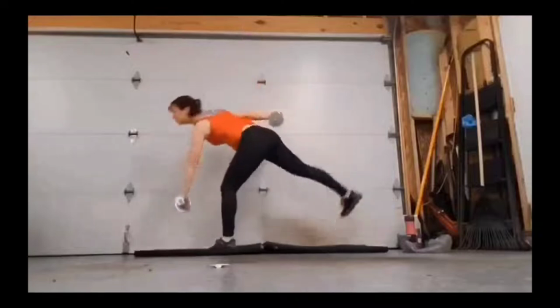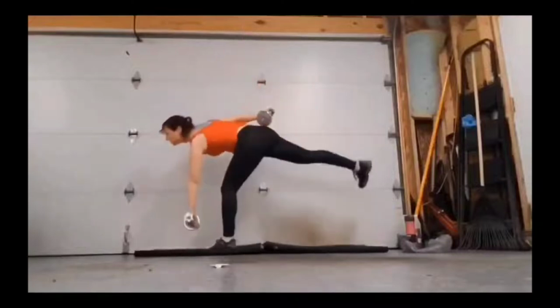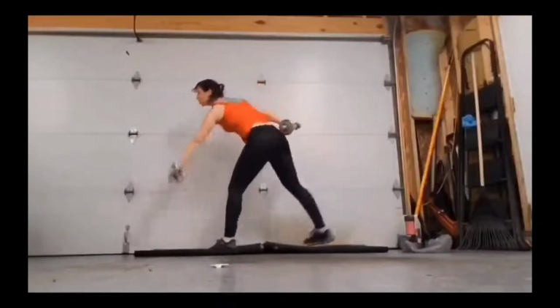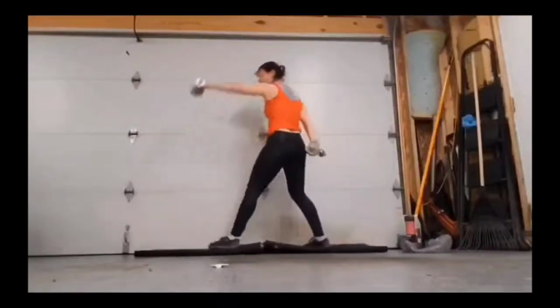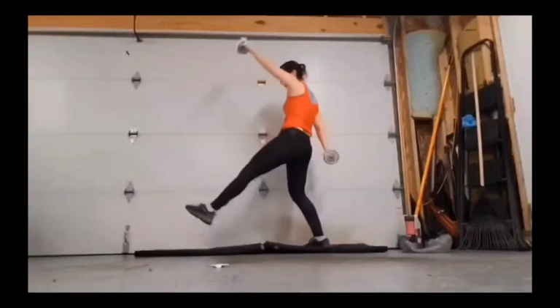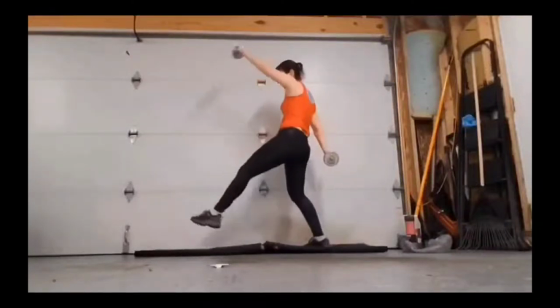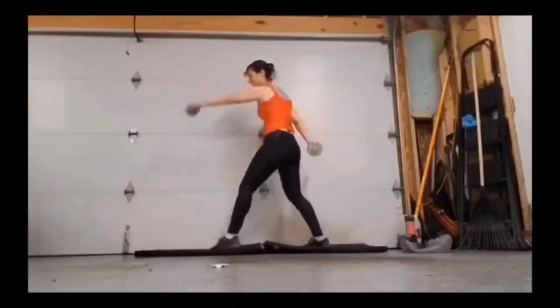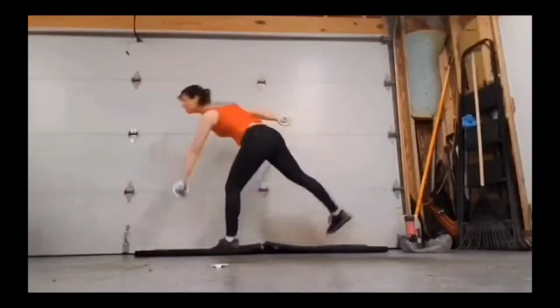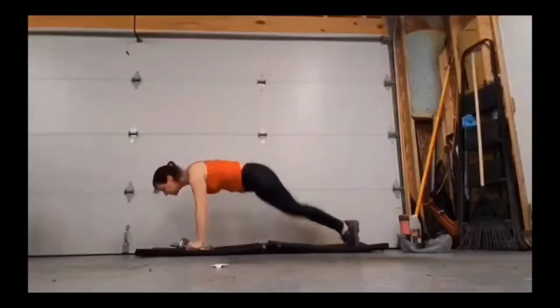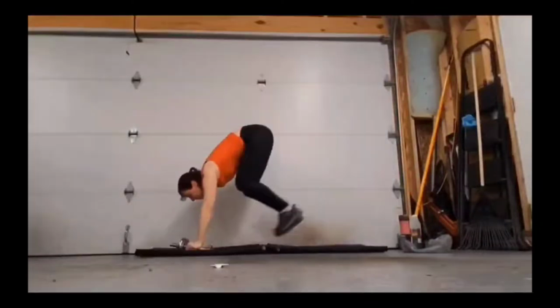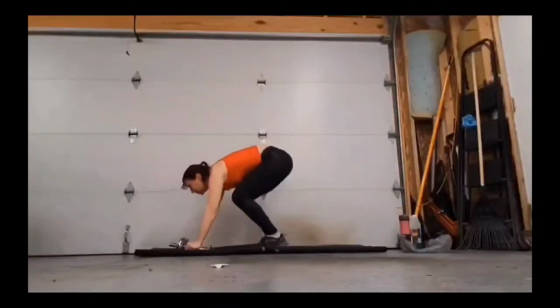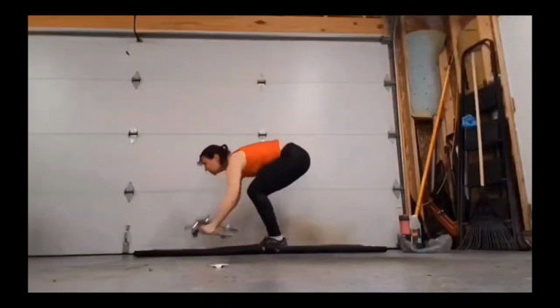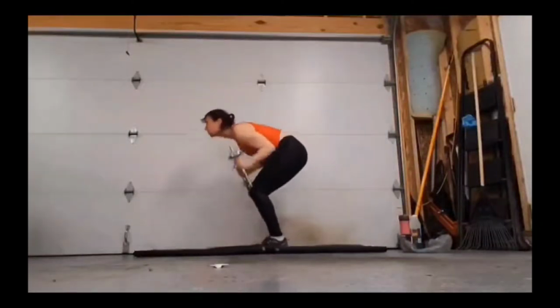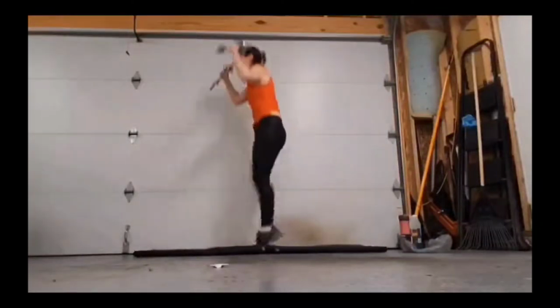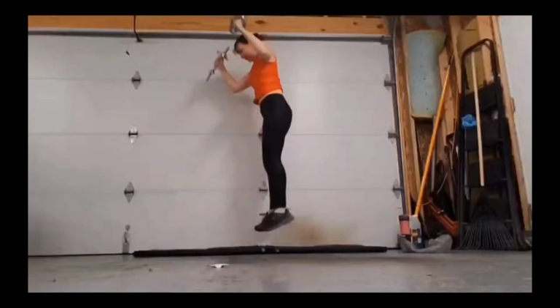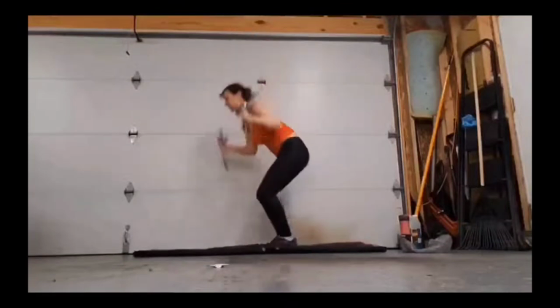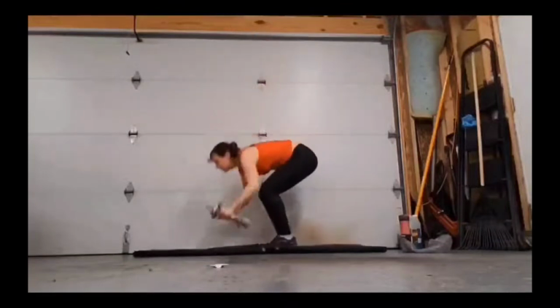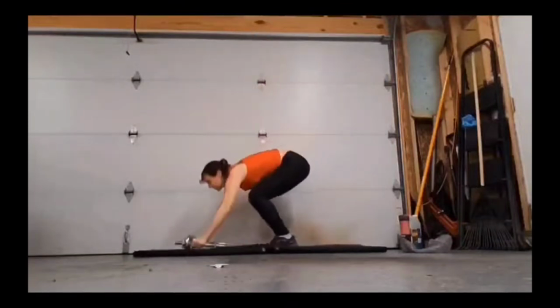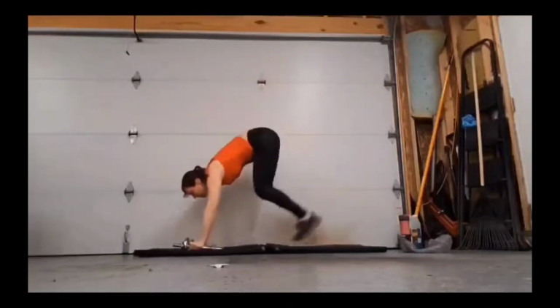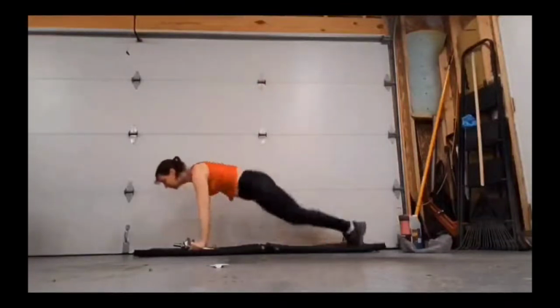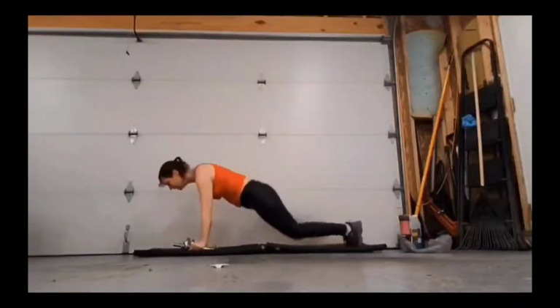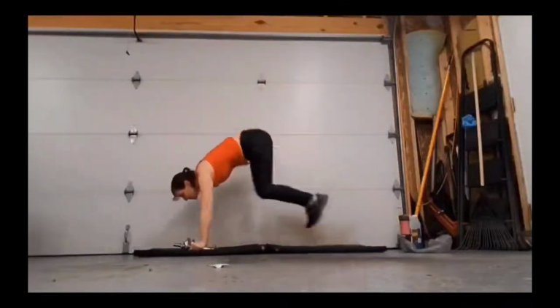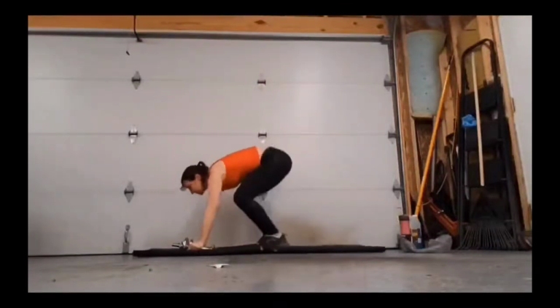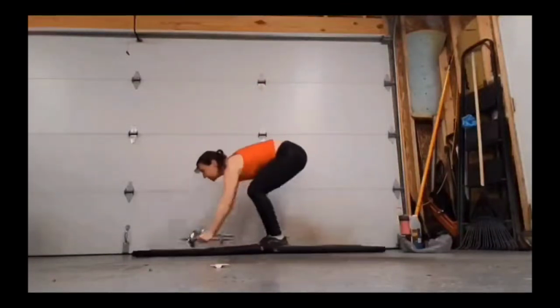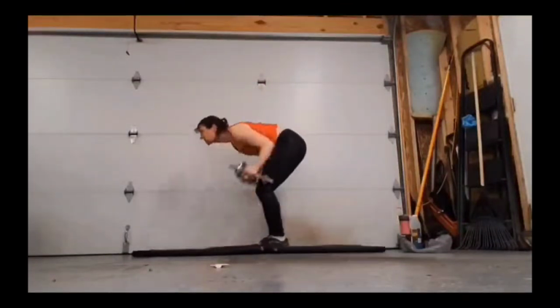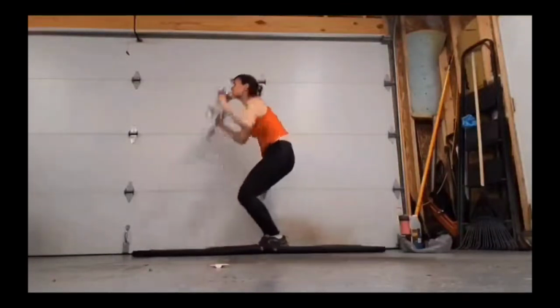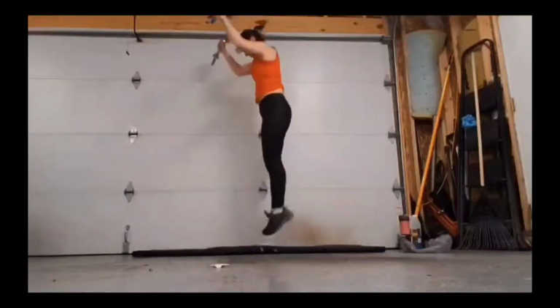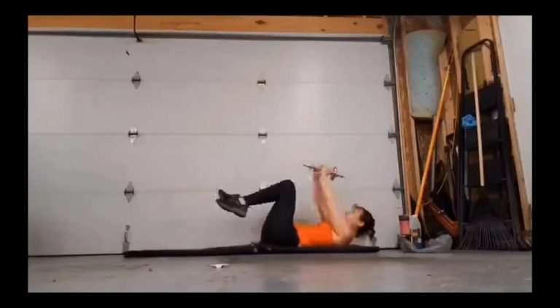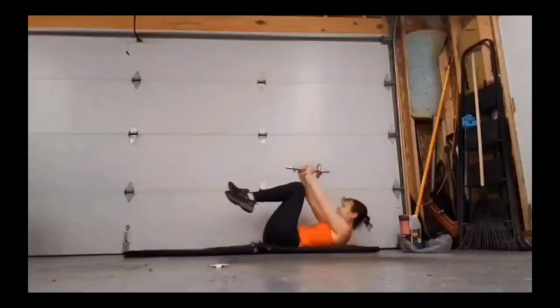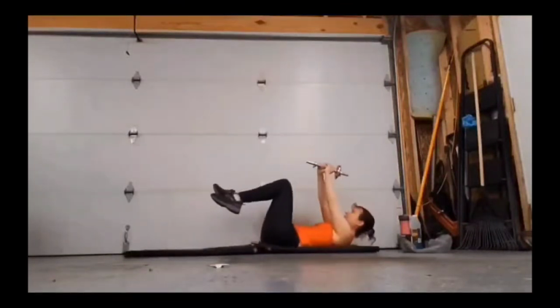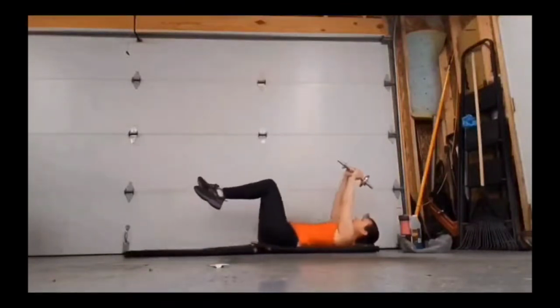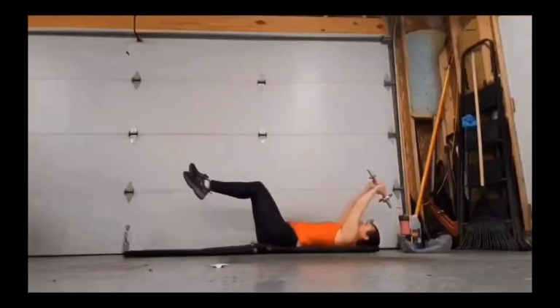Same move. Opposite leg and foot. Hop it into plank. Hop it back in. Hop it up. Down is burpees. And keep it going.